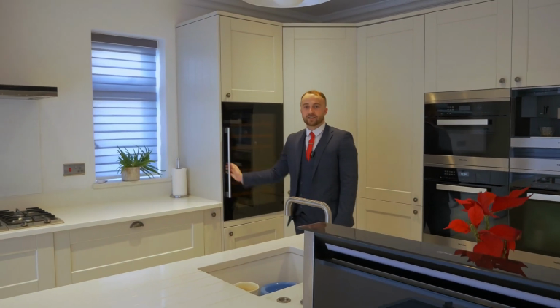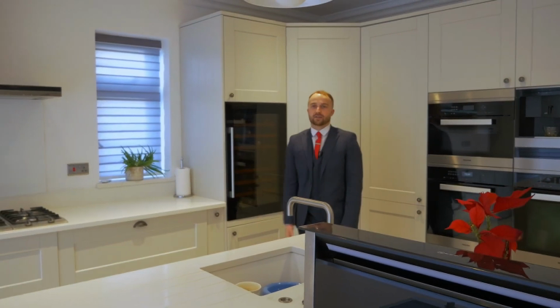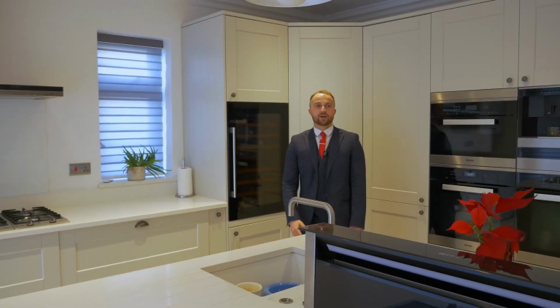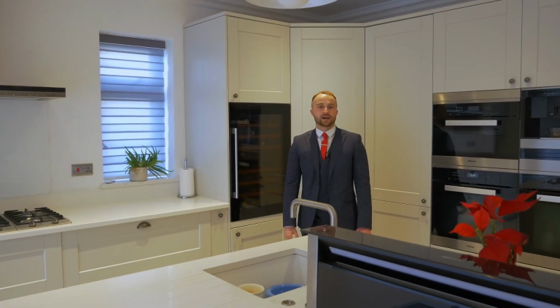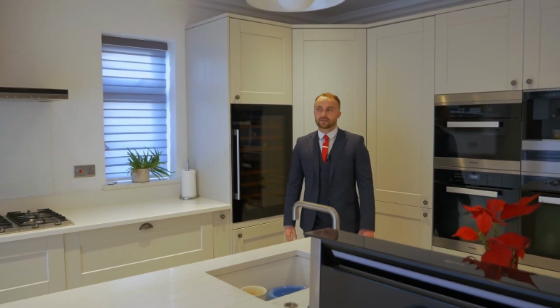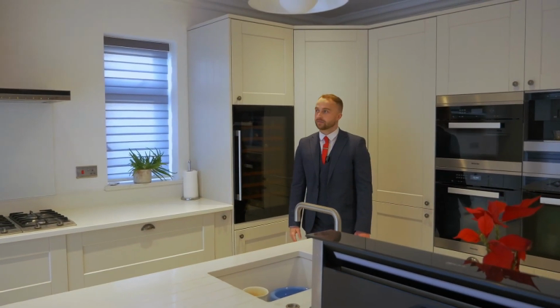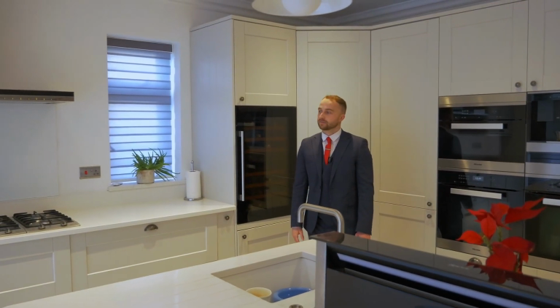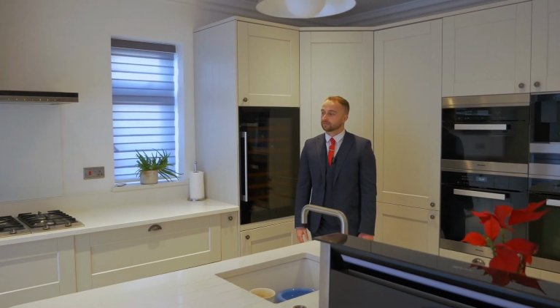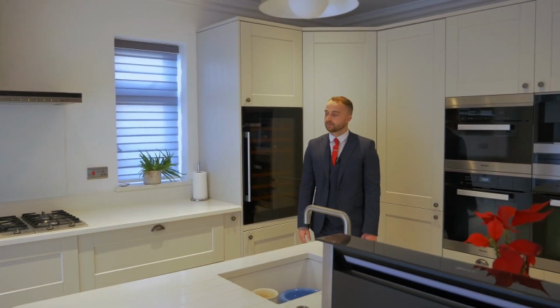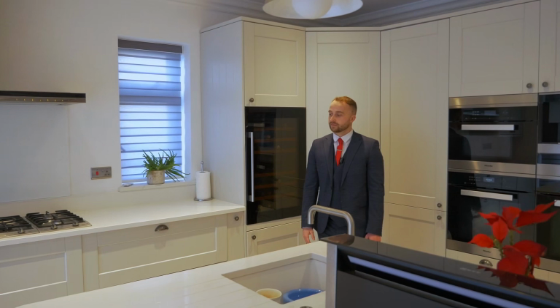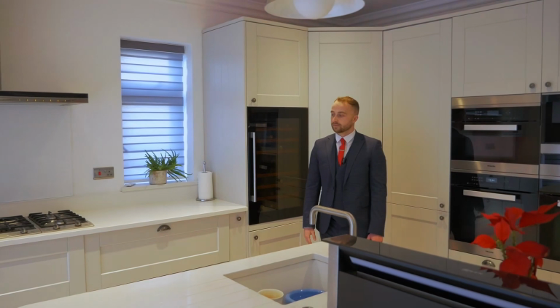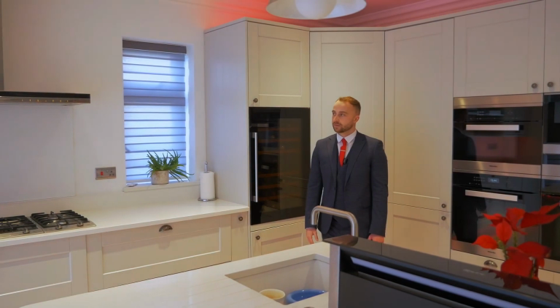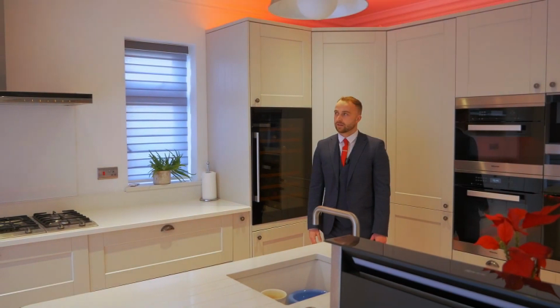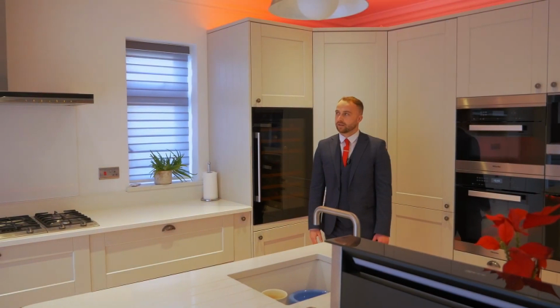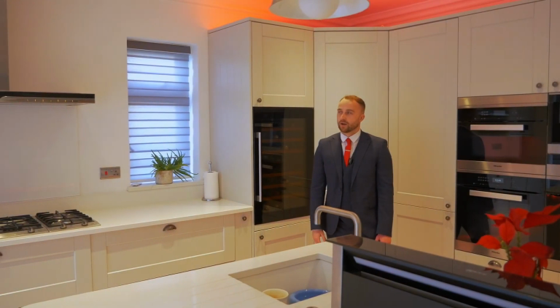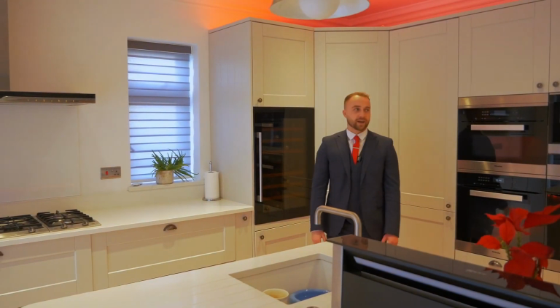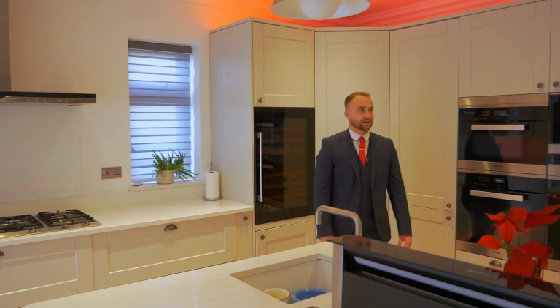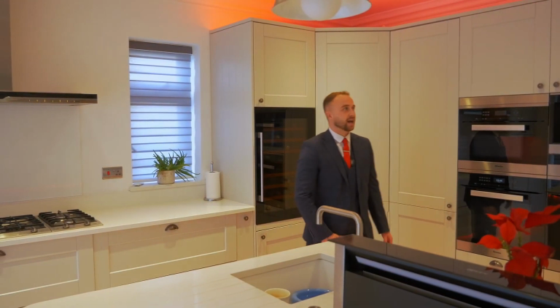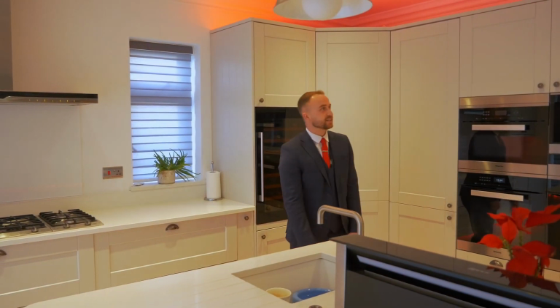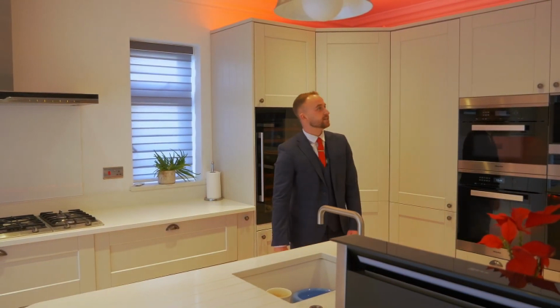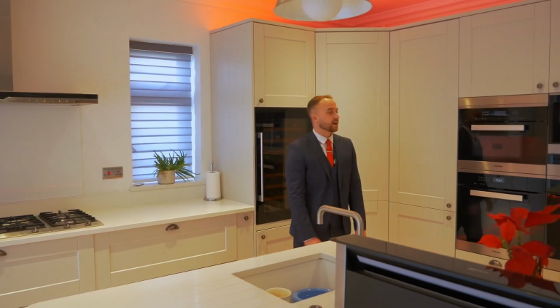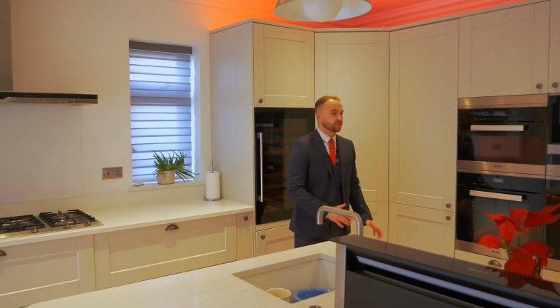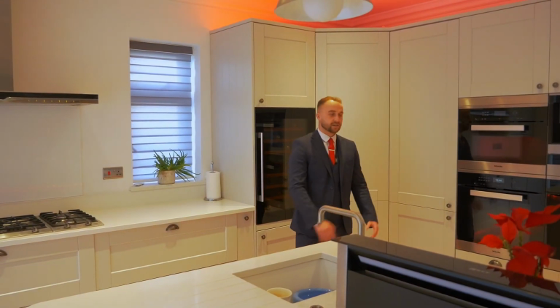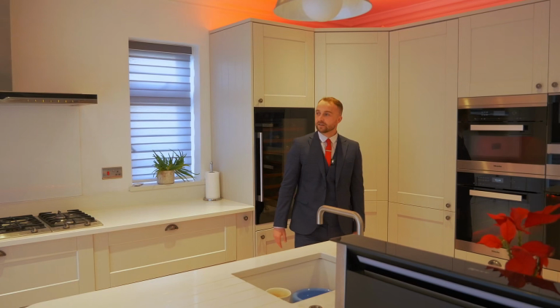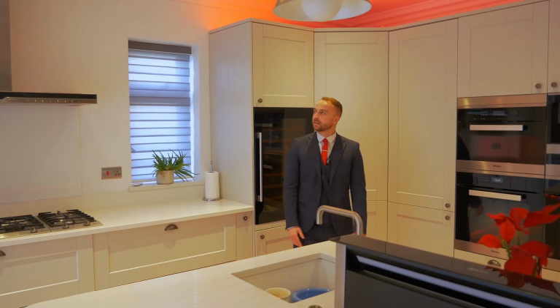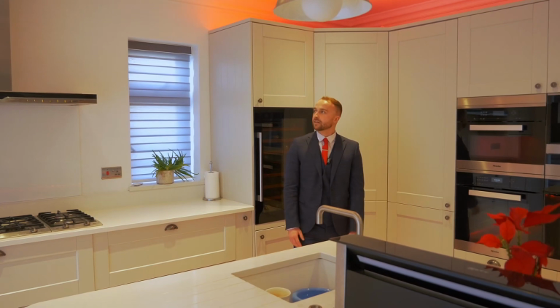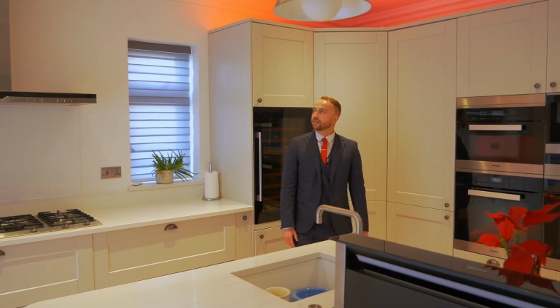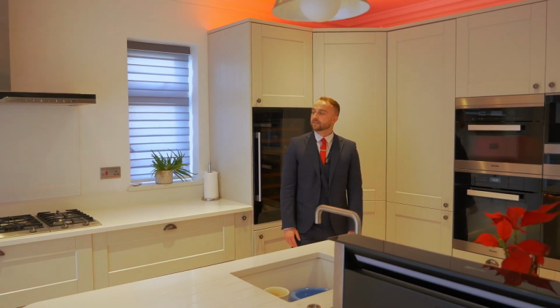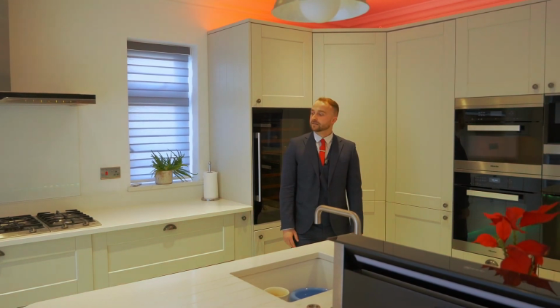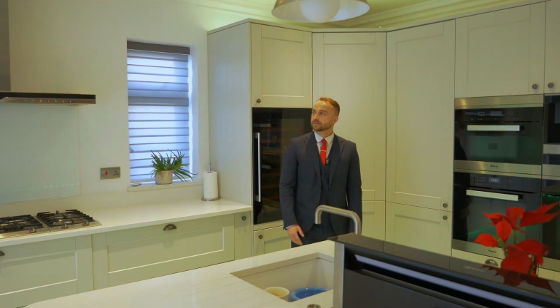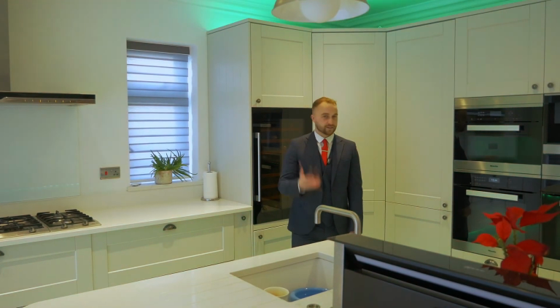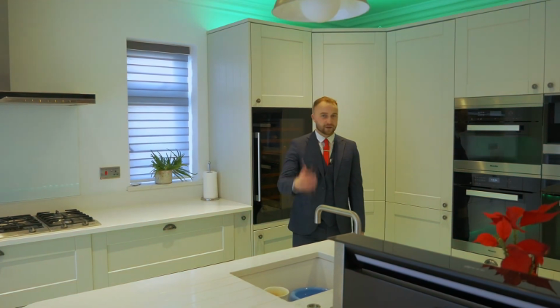And hey, check this out — Alexa, turn on lights. Okay, the red. Alexa, turn lights green. There we go.